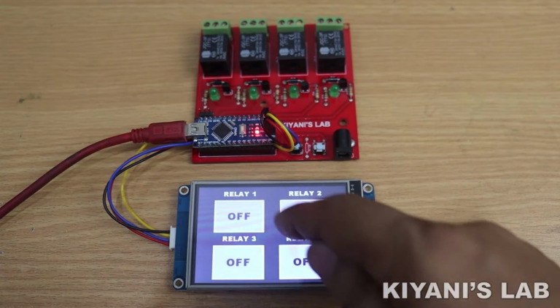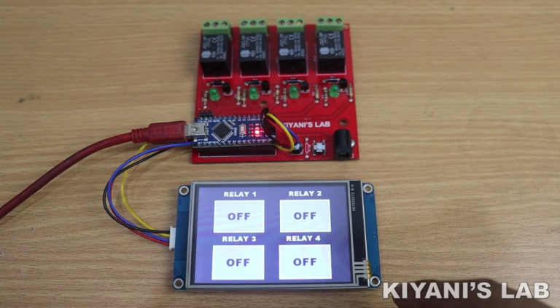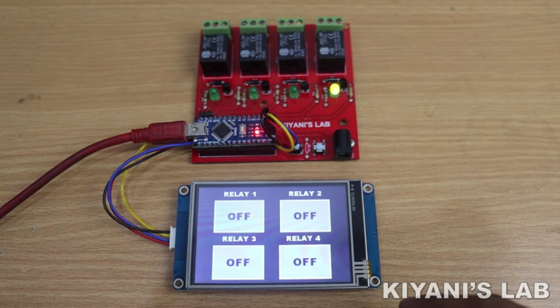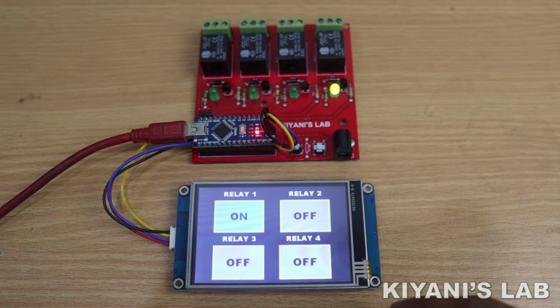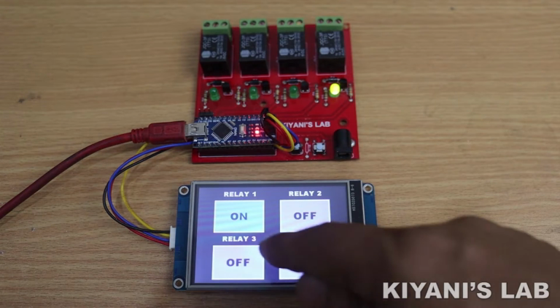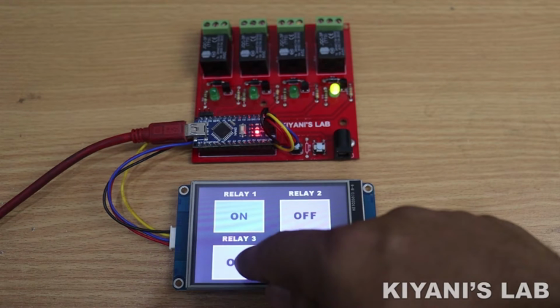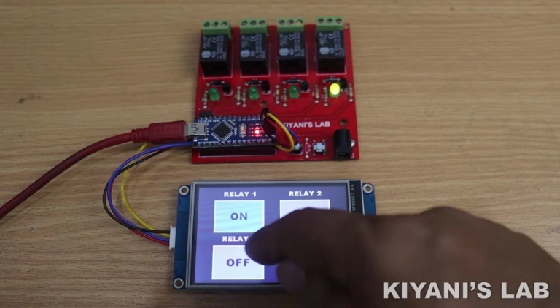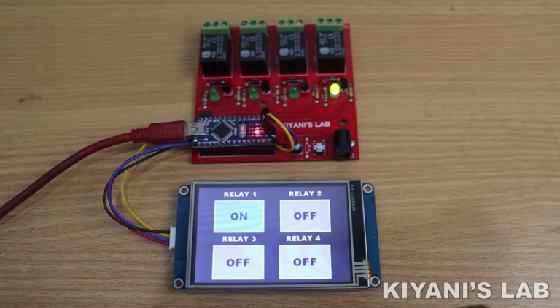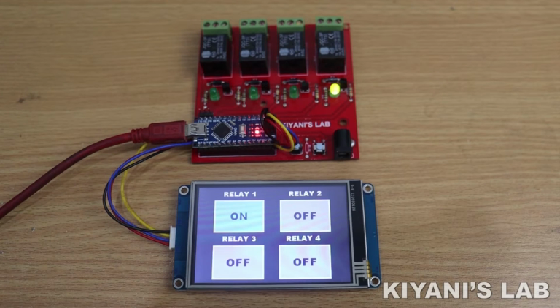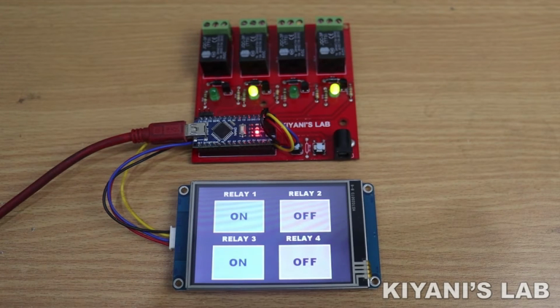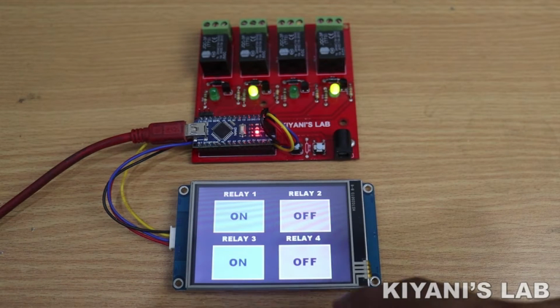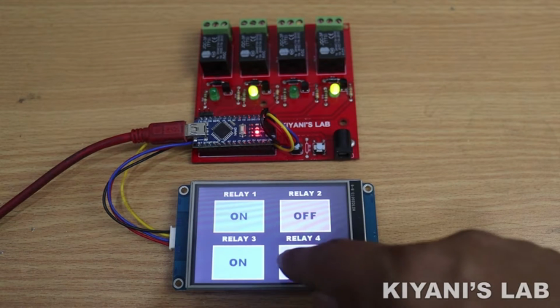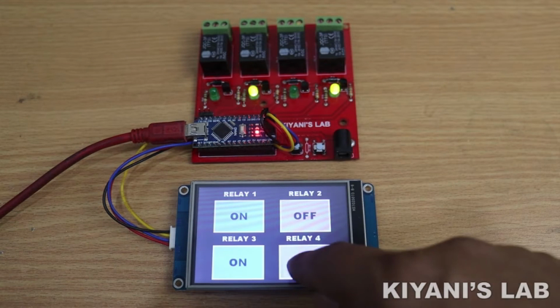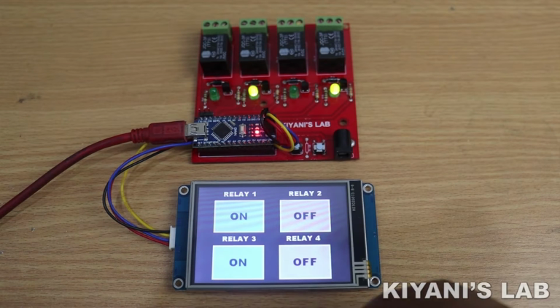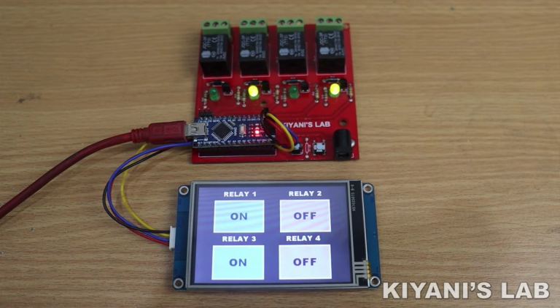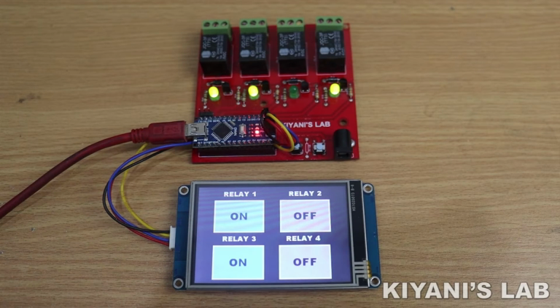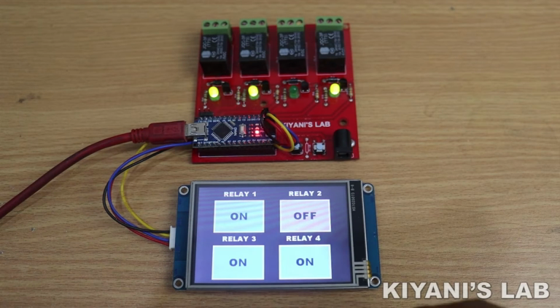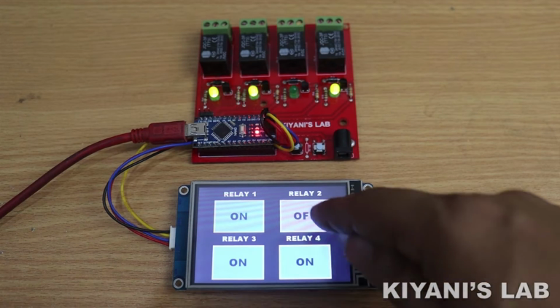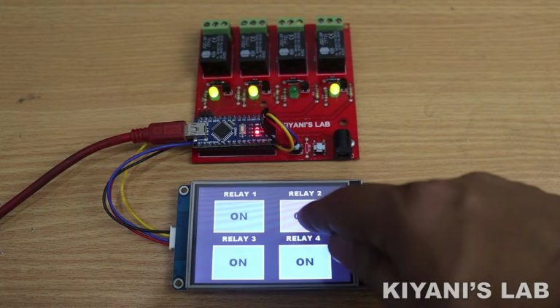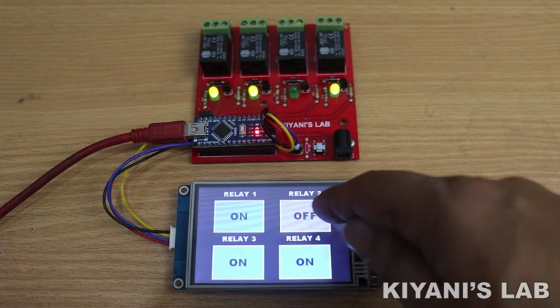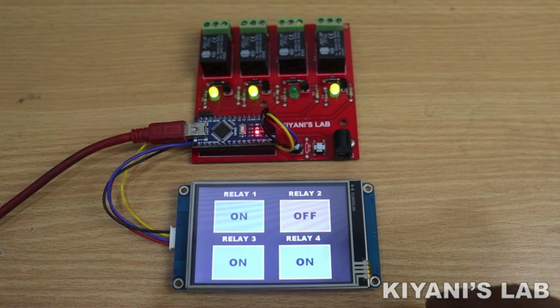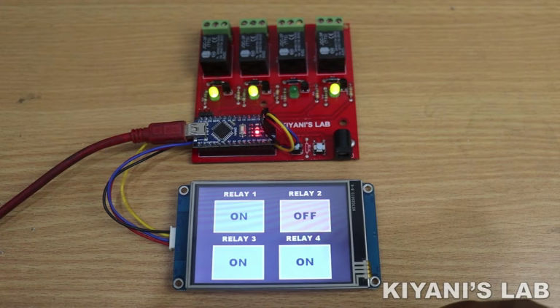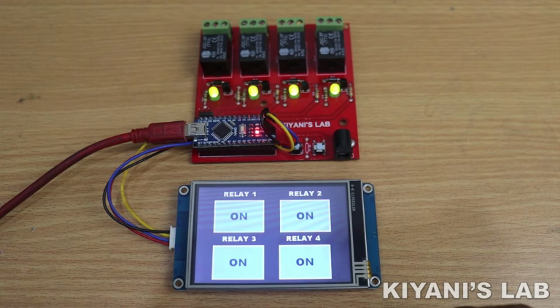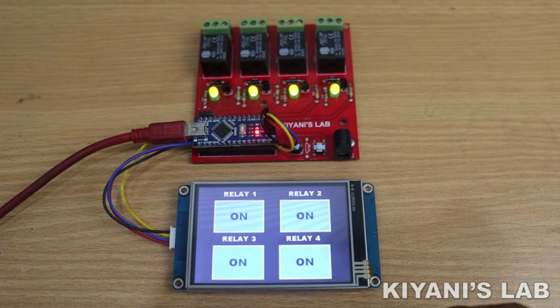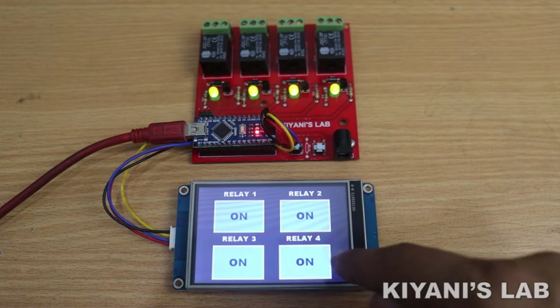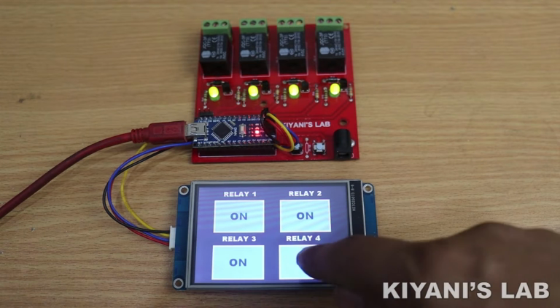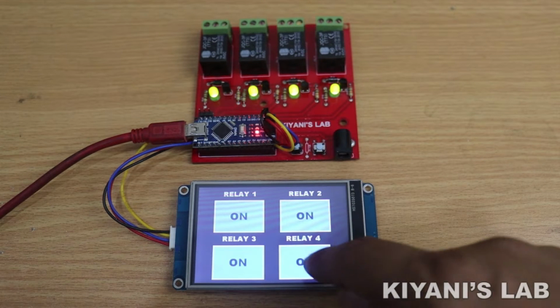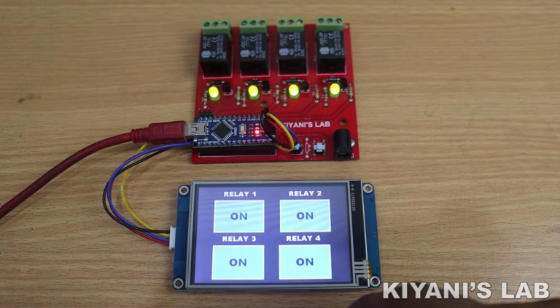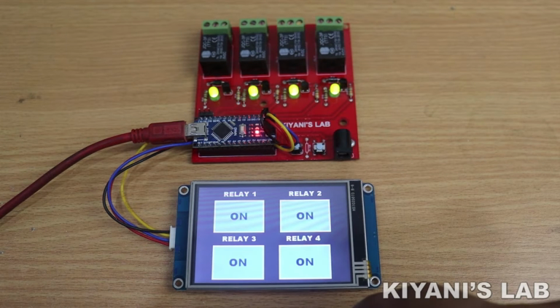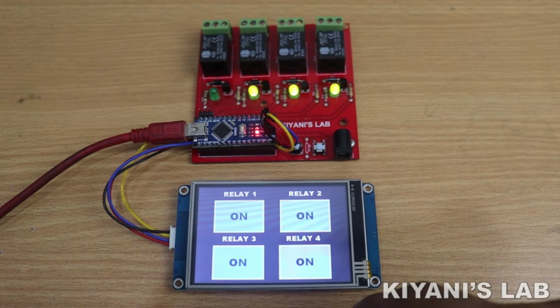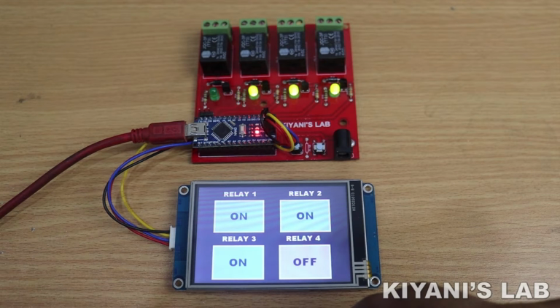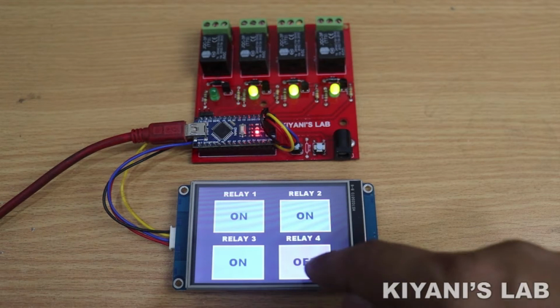Hi friends, in this video I'm gonna control 4 relays with an HMI and Arduino. So without further ado, let's start this video.